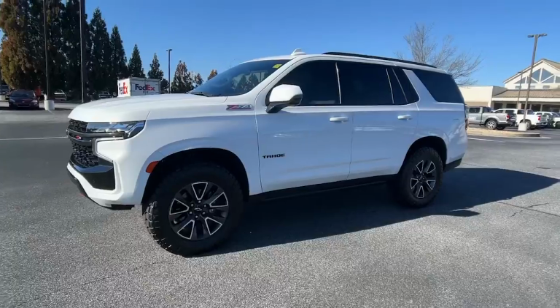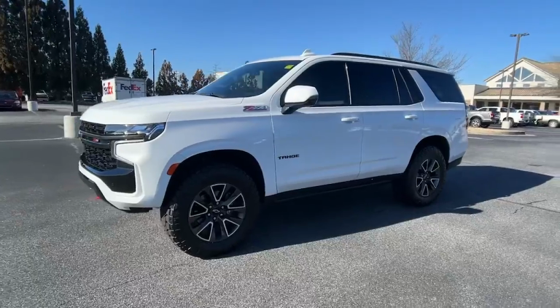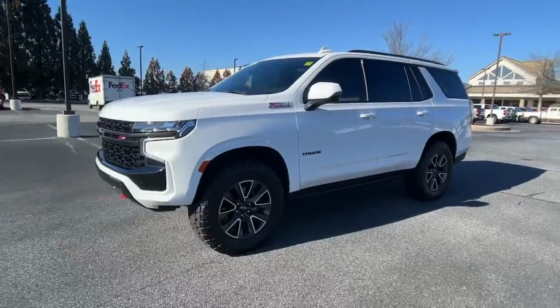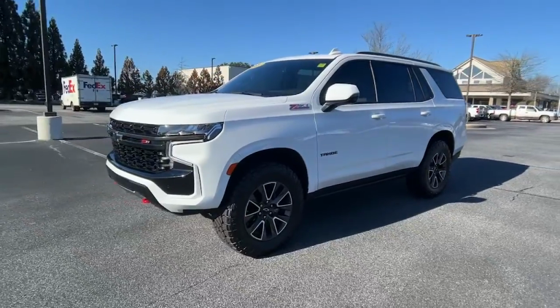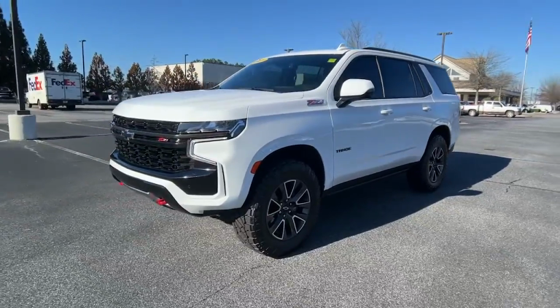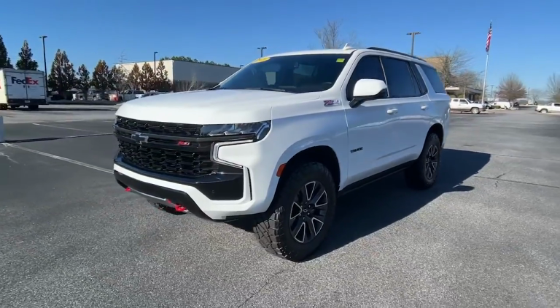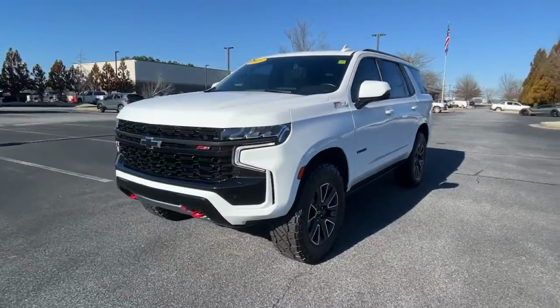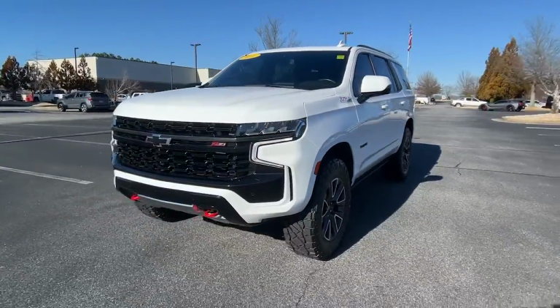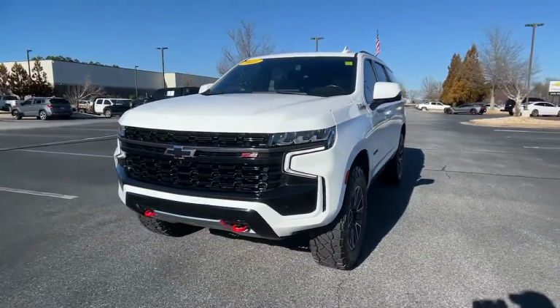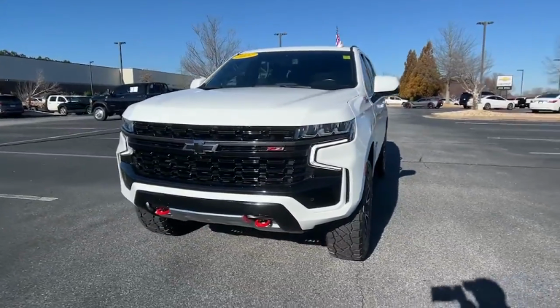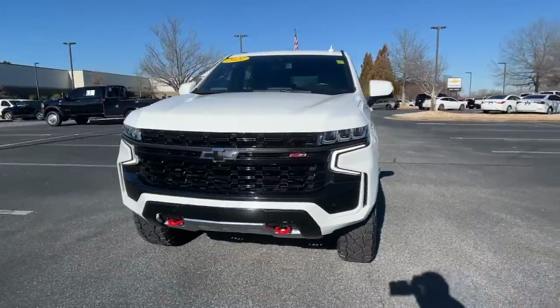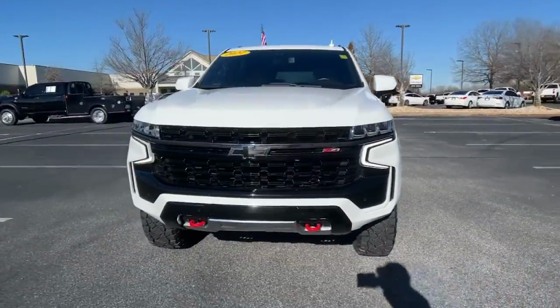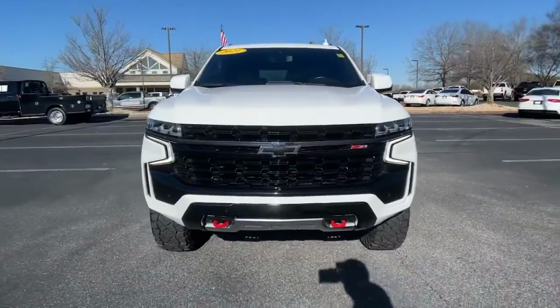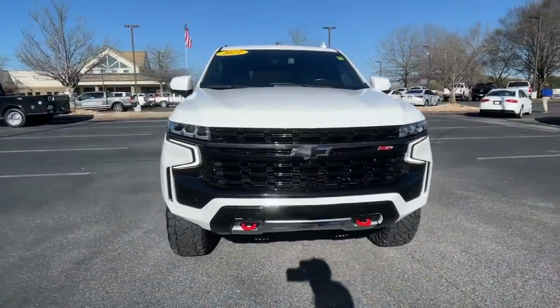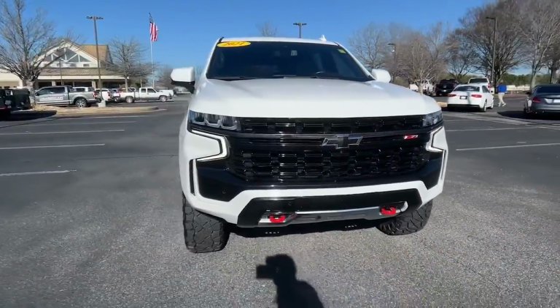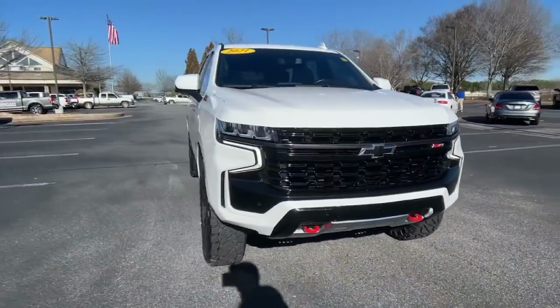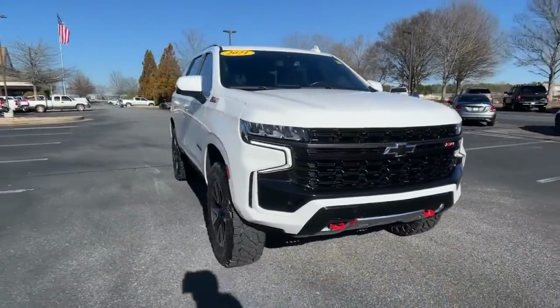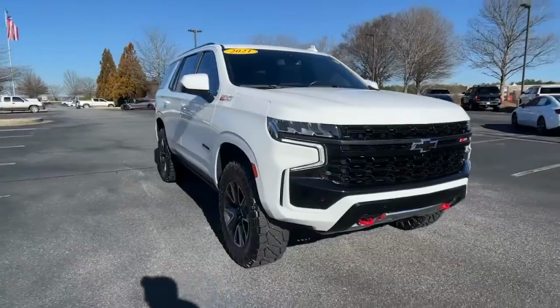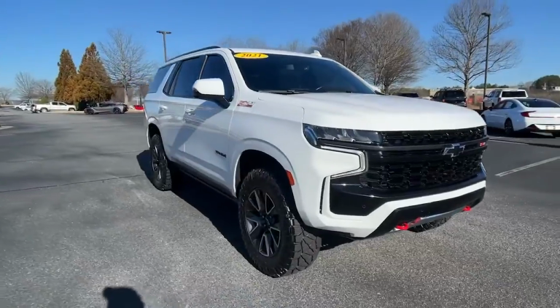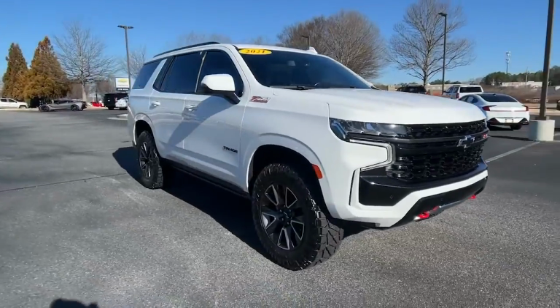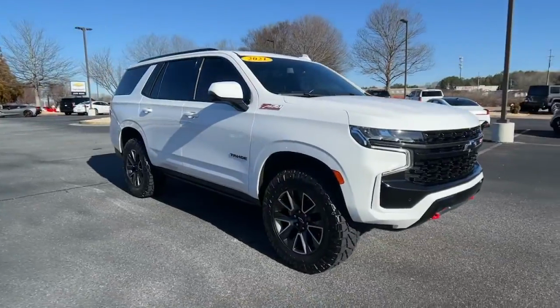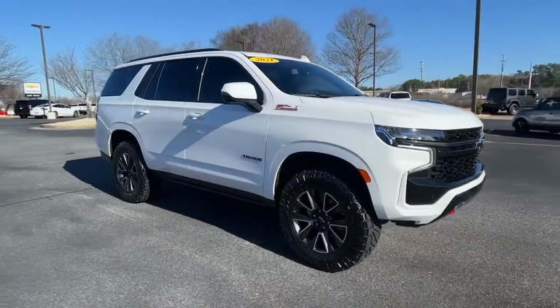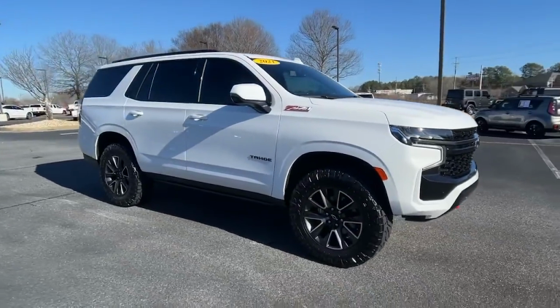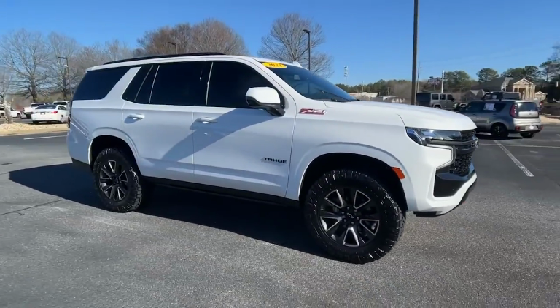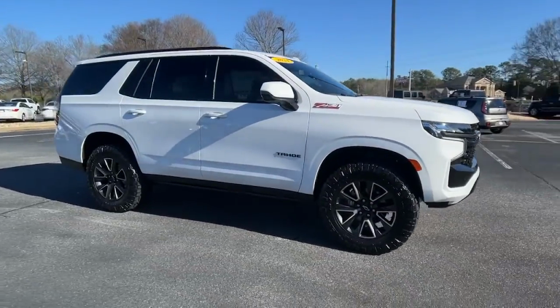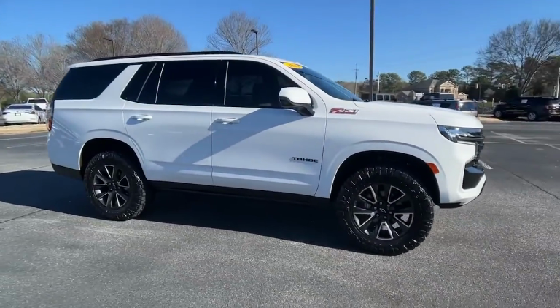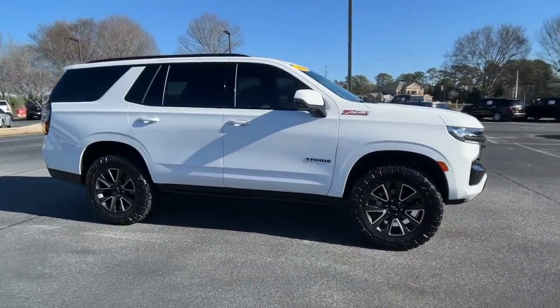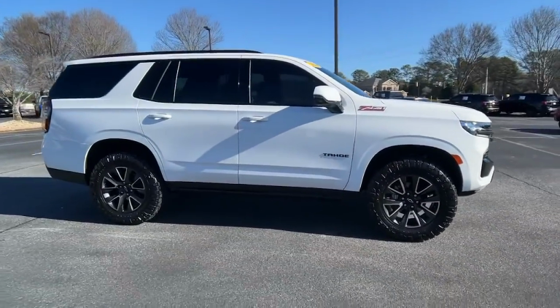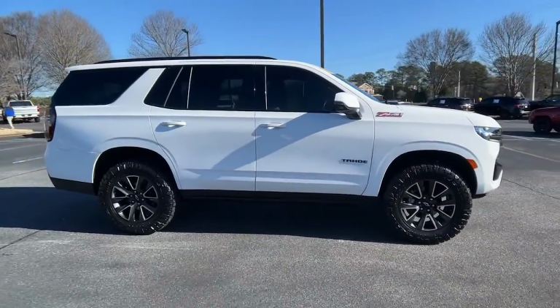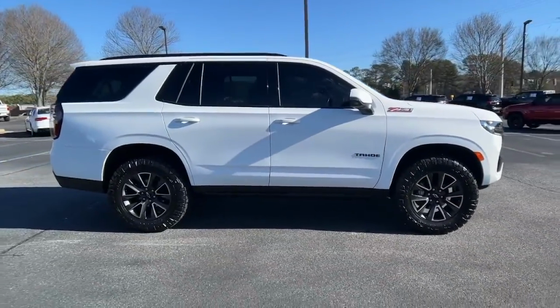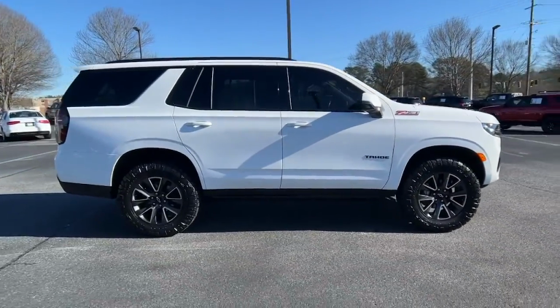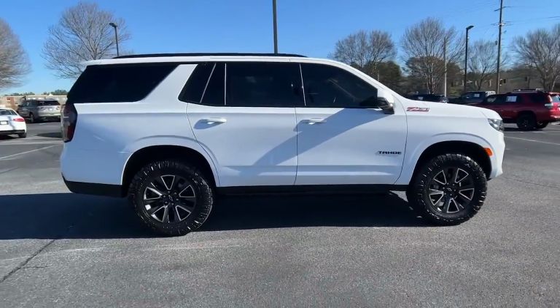Here is a wonderful 2021 Chevrolet Tahoe. With less than 40,000 miles on the odometer, this vehicle stands out from the rest.